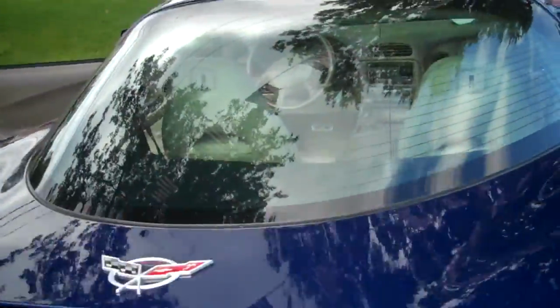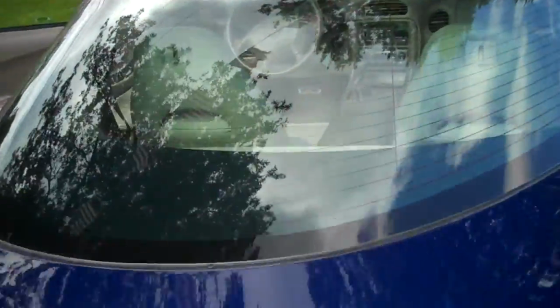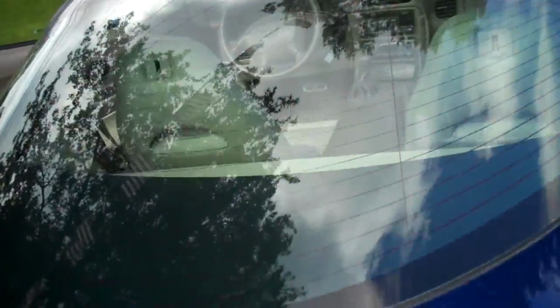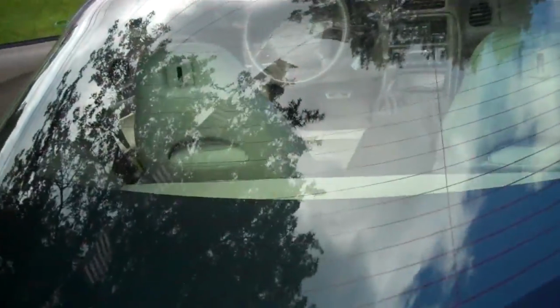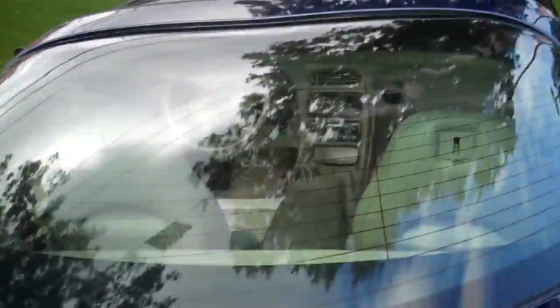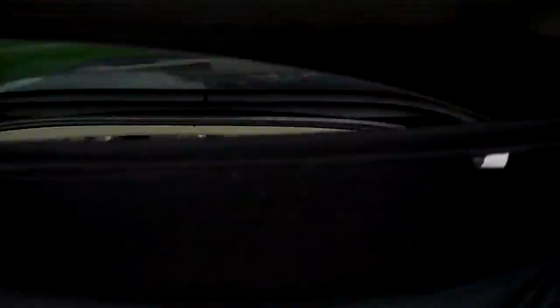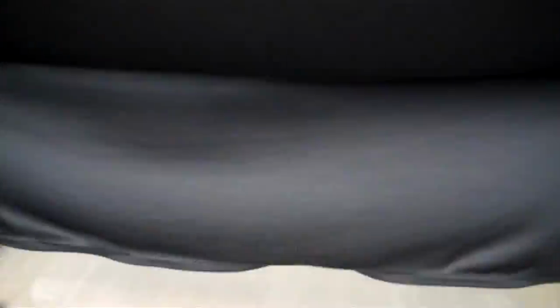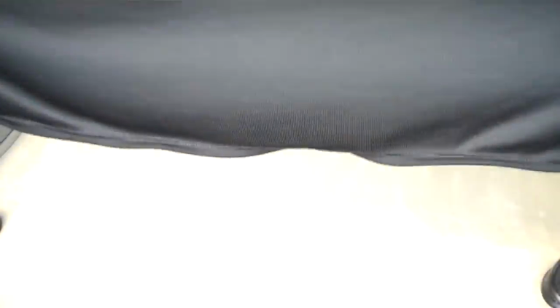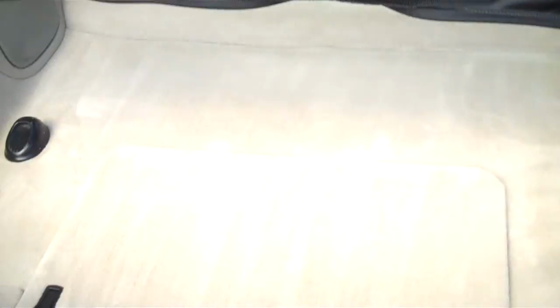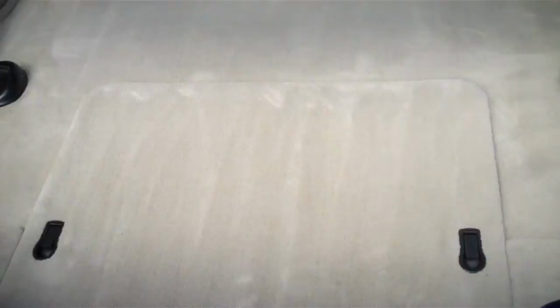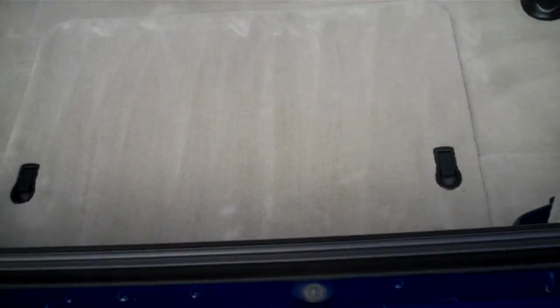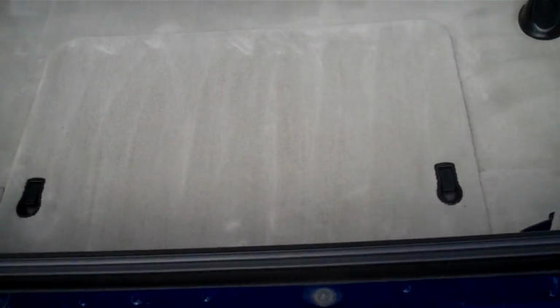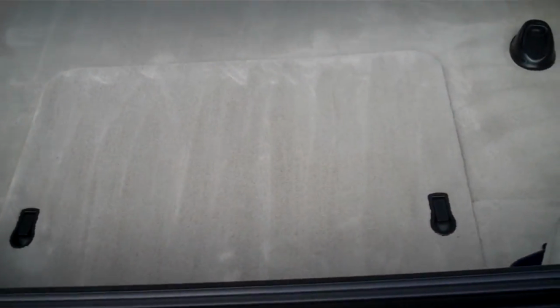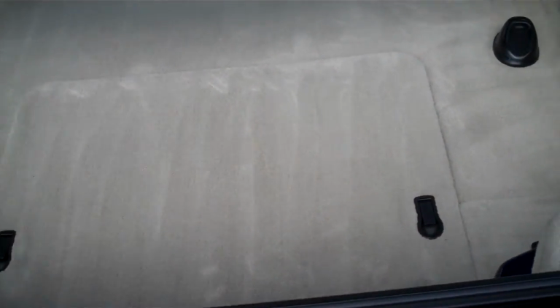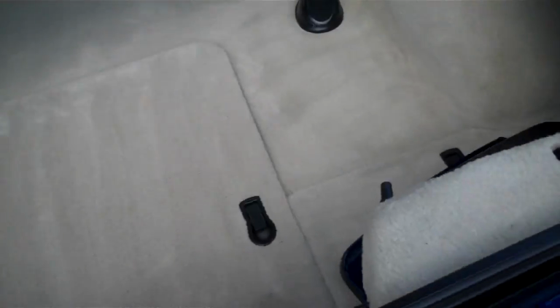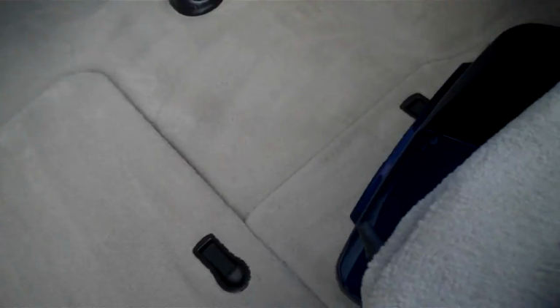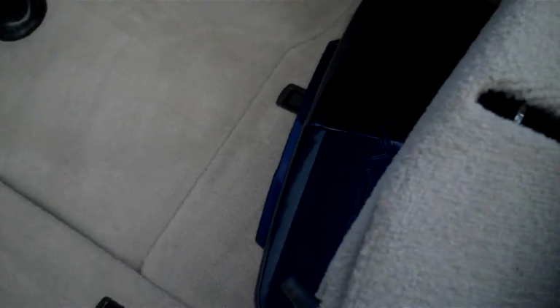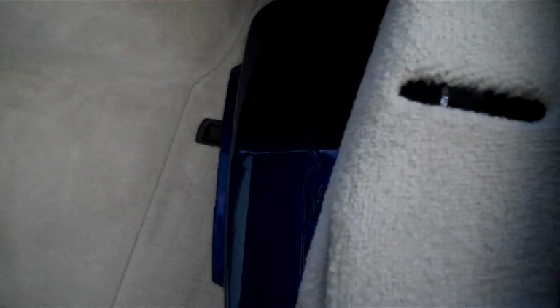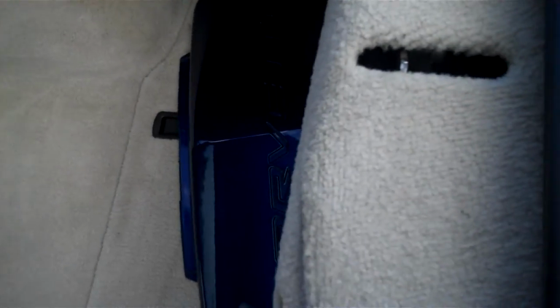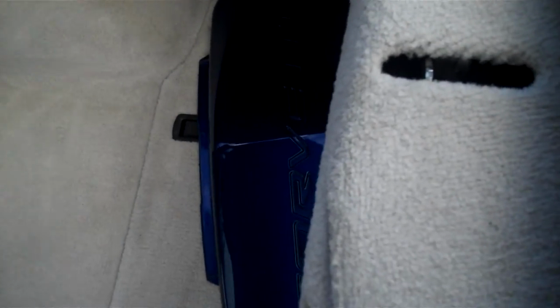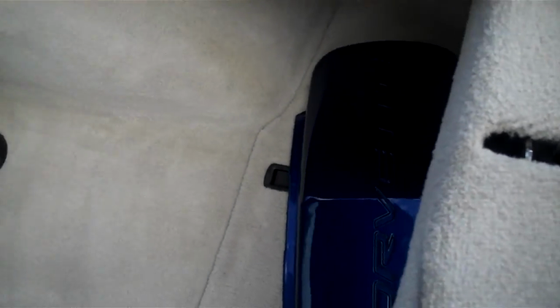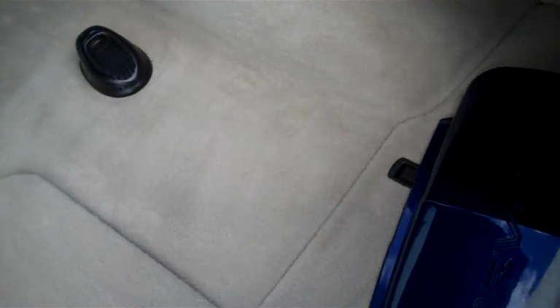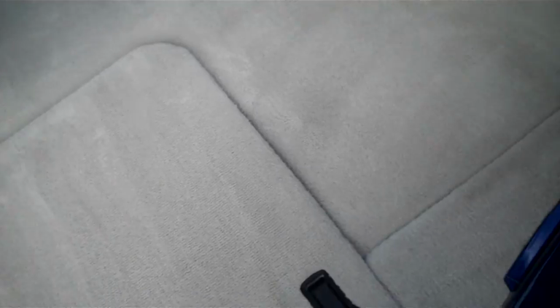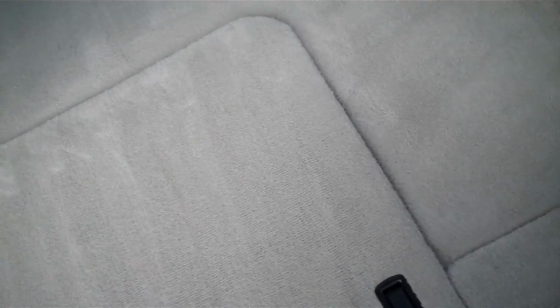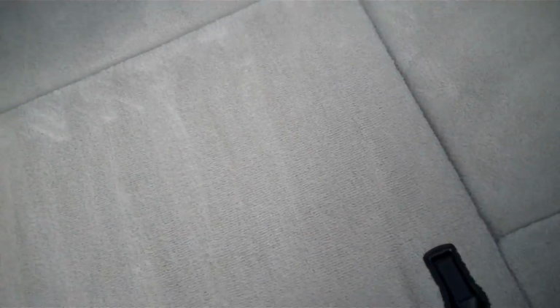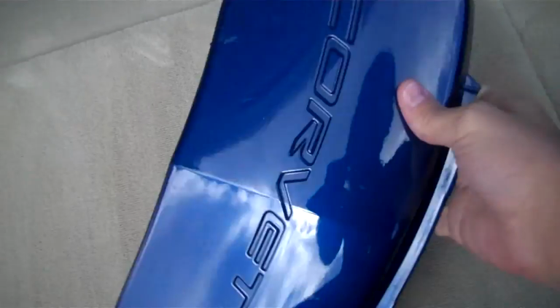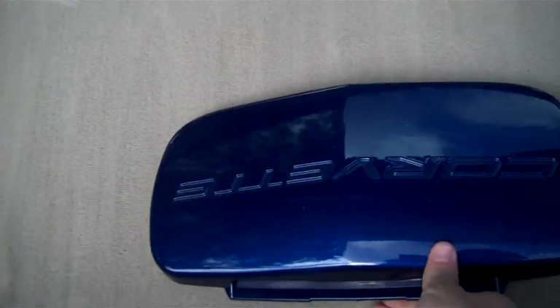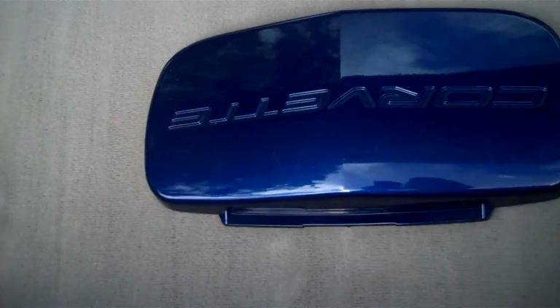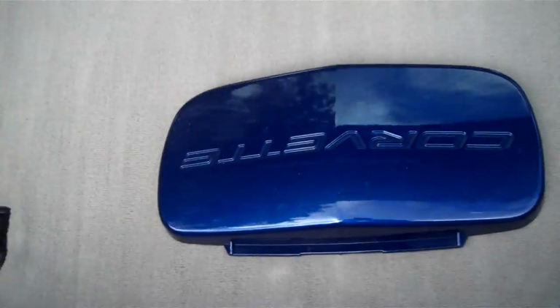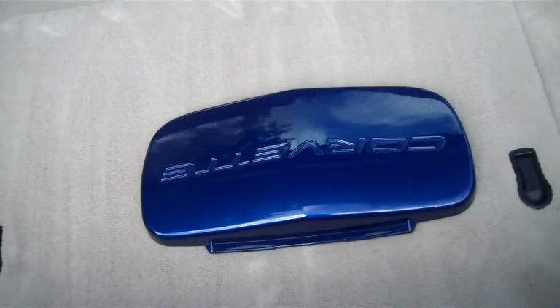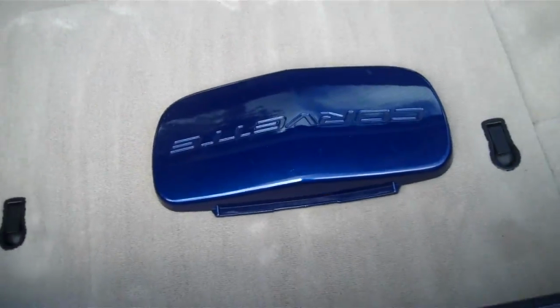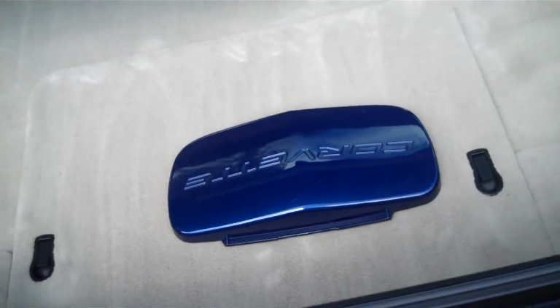Hatch area is in immaculate condition underneath. It has the front plate cover as well, if you're looking to put it on the front, if you don't require a front license plate.